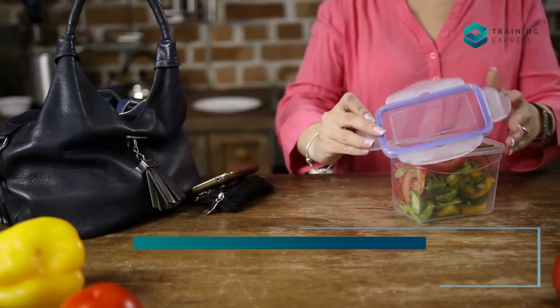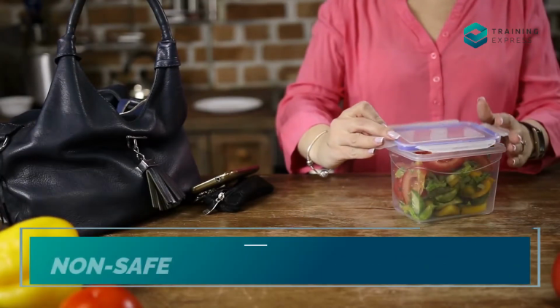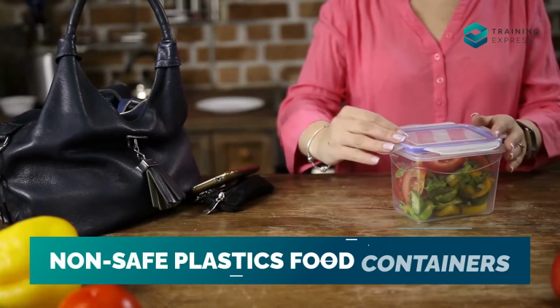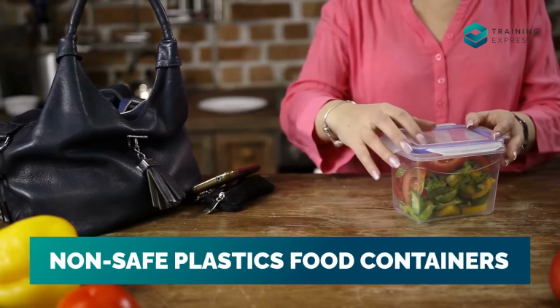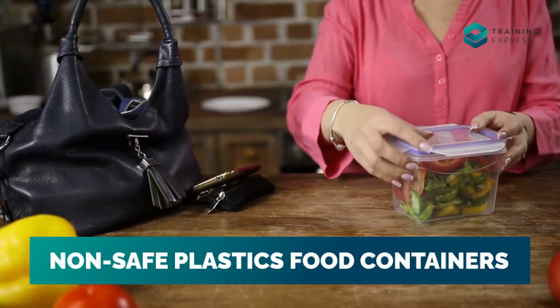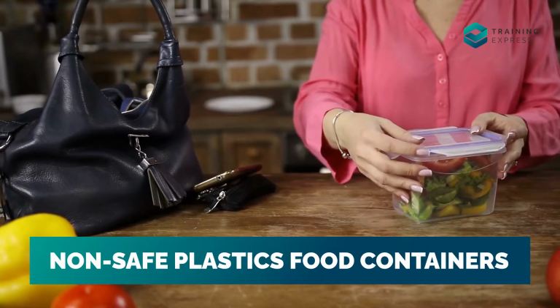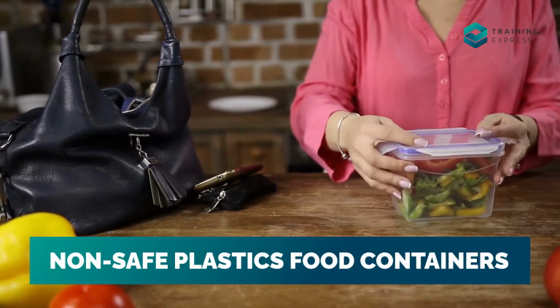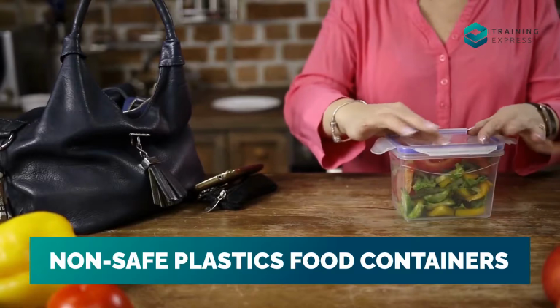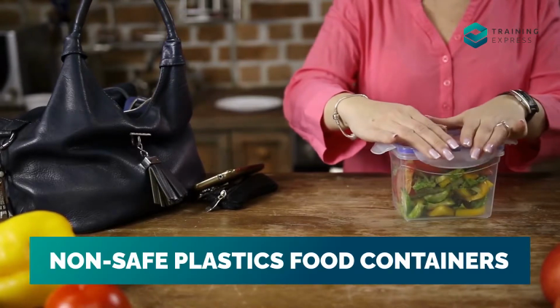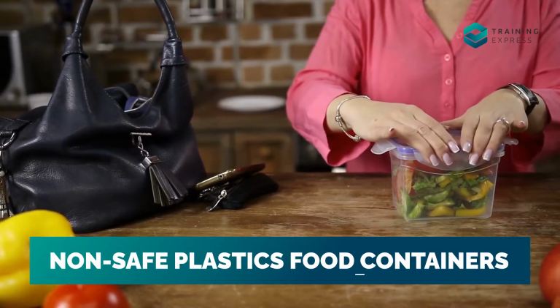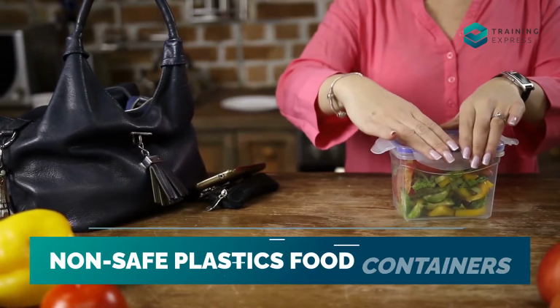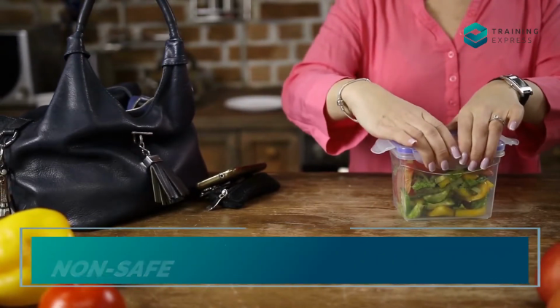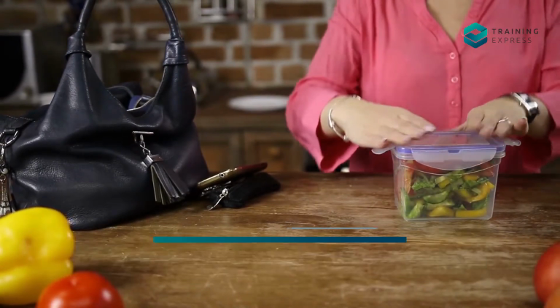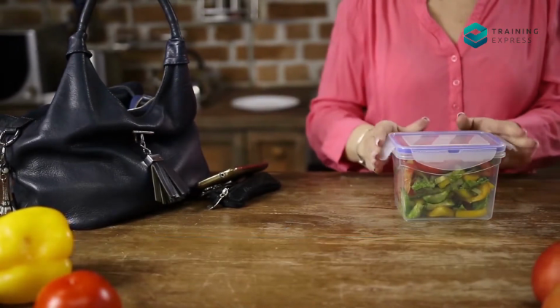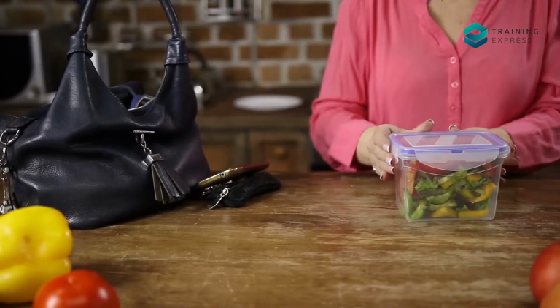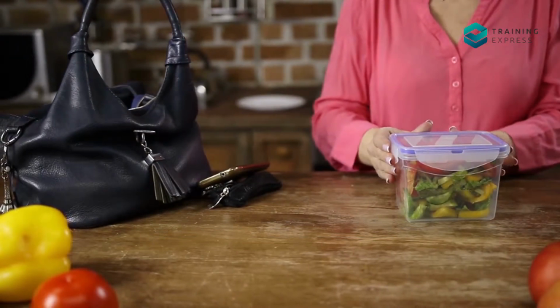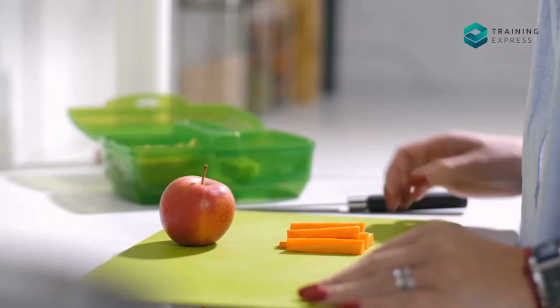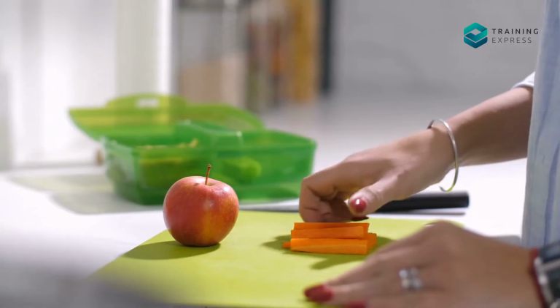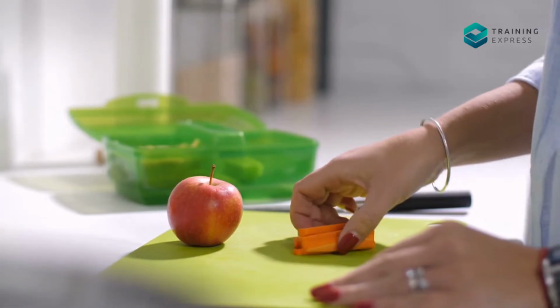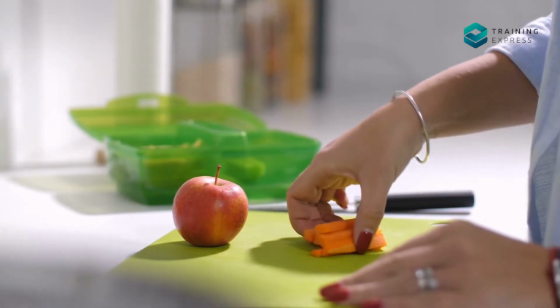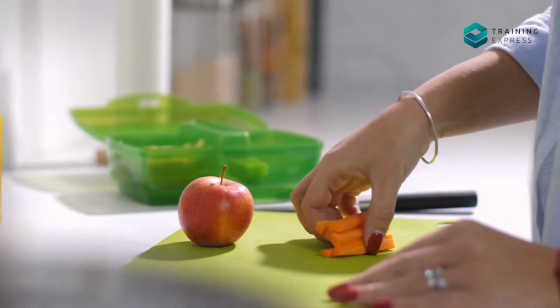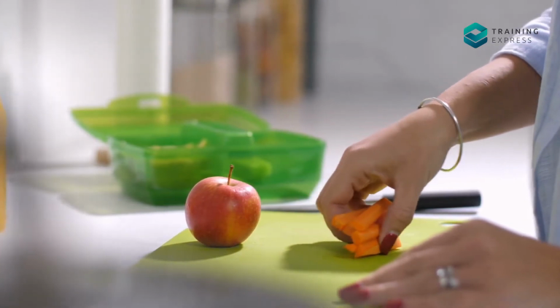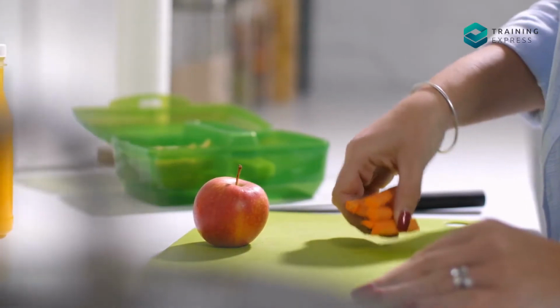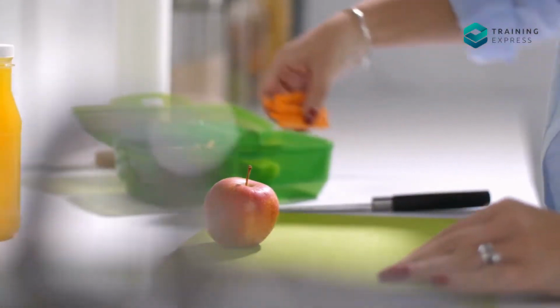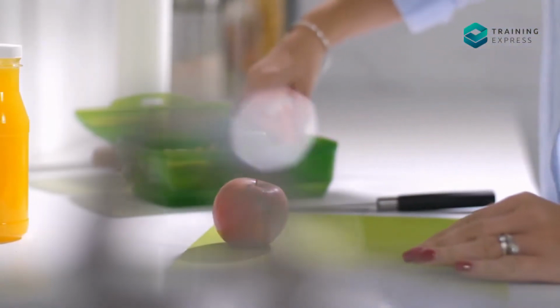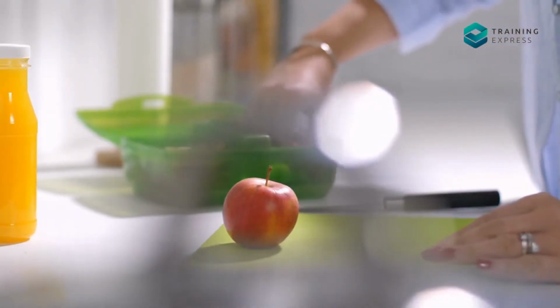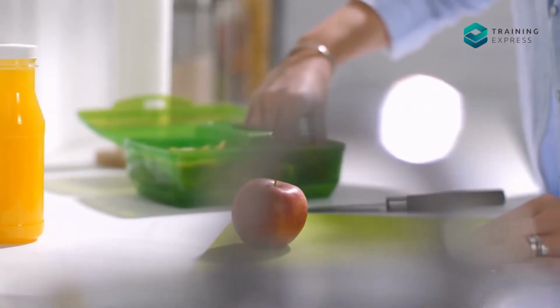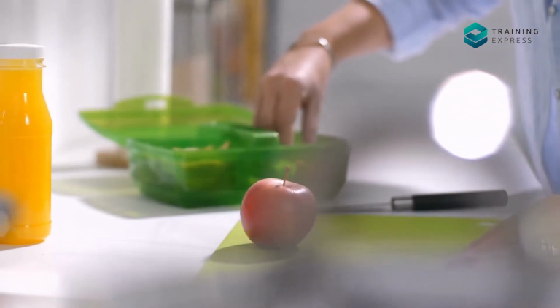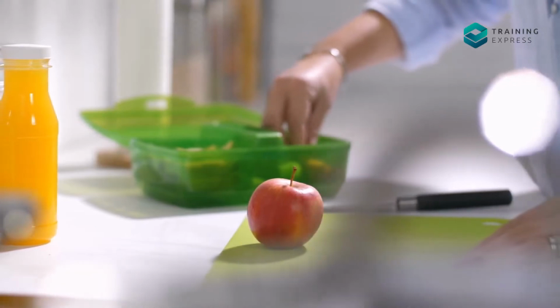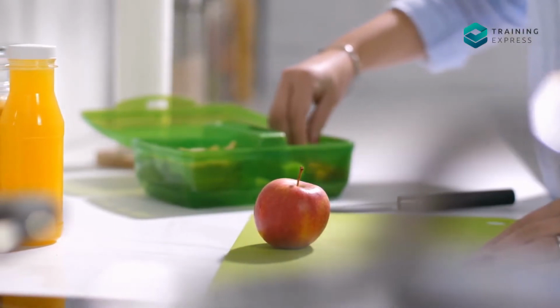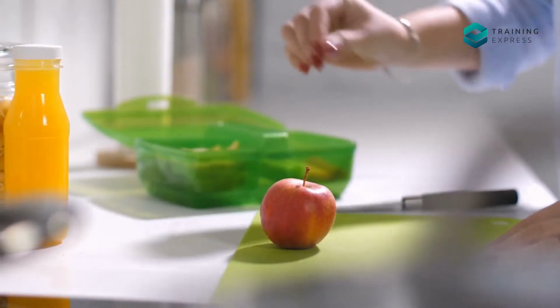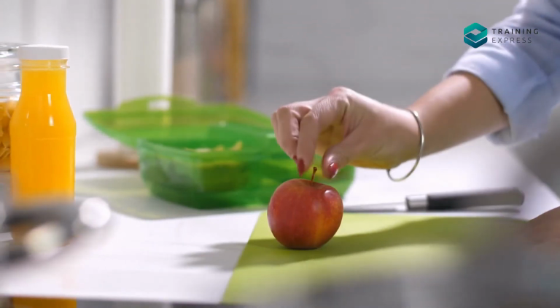Non-Safe Plastic Food Containers: You should always avoid using one-time use items like plastic containers, as they are not designed to be repeatedly used. Always store food in containers that are made explicitly for reuse.